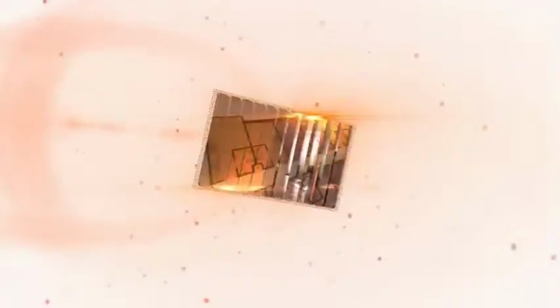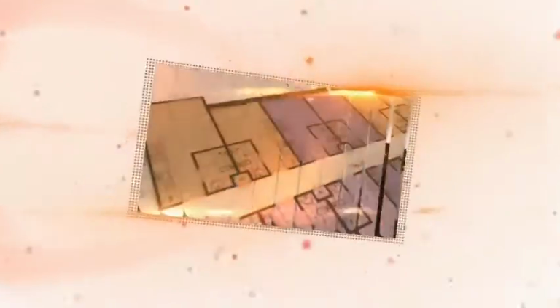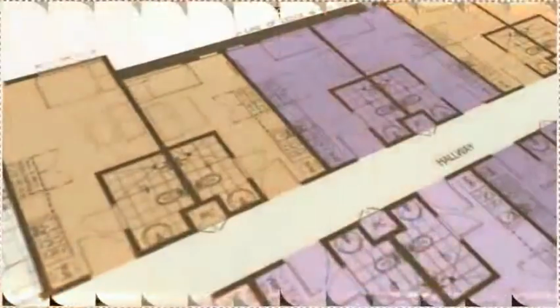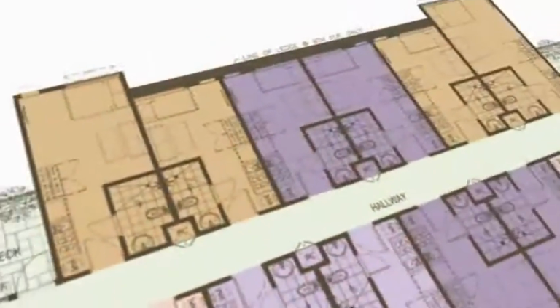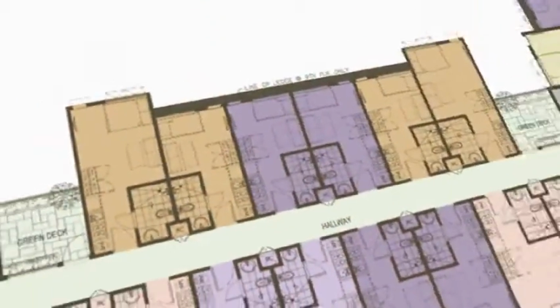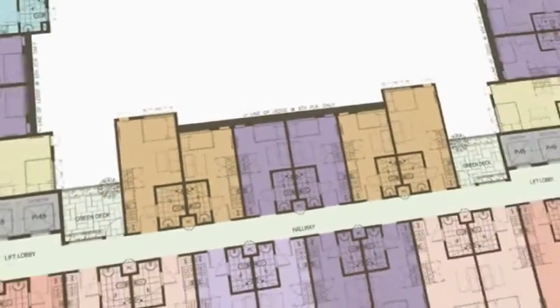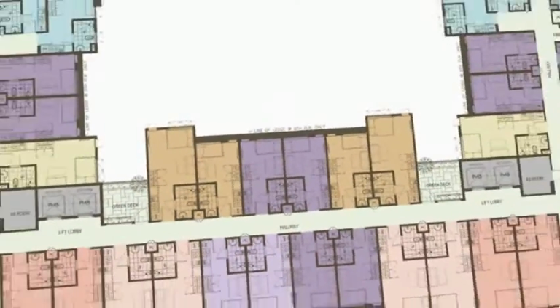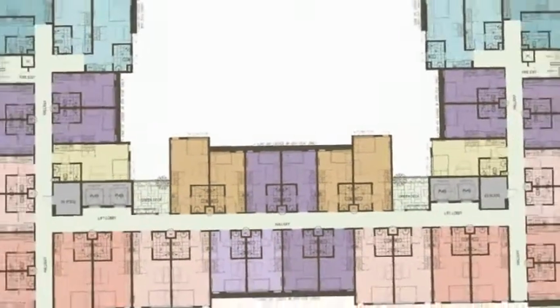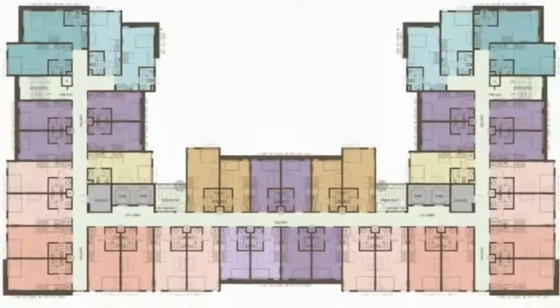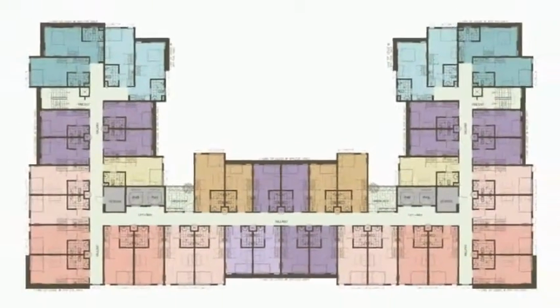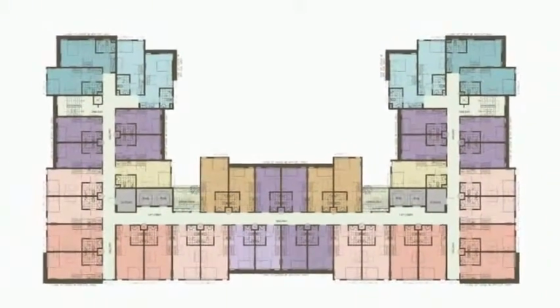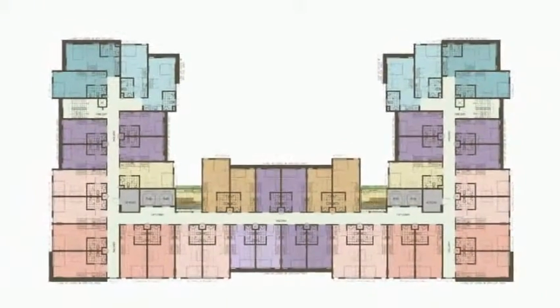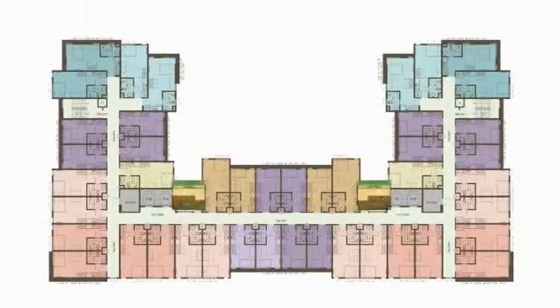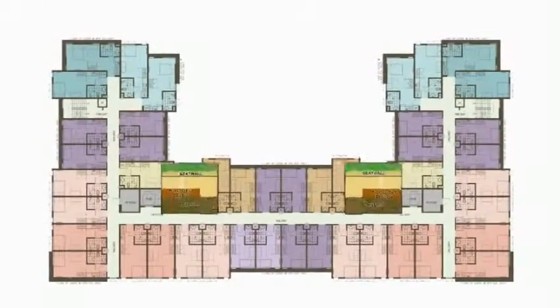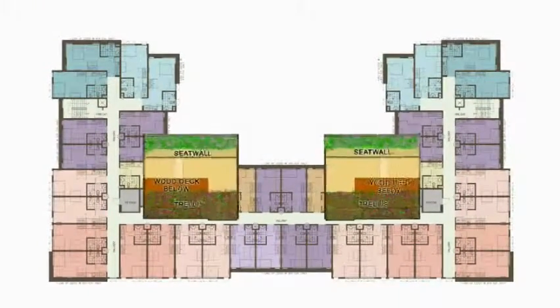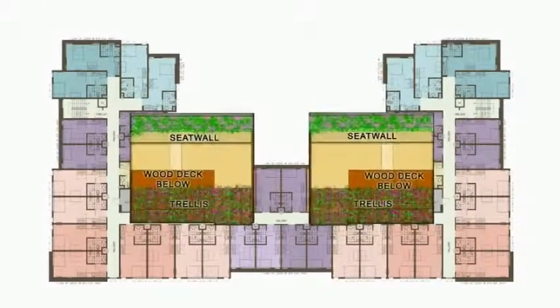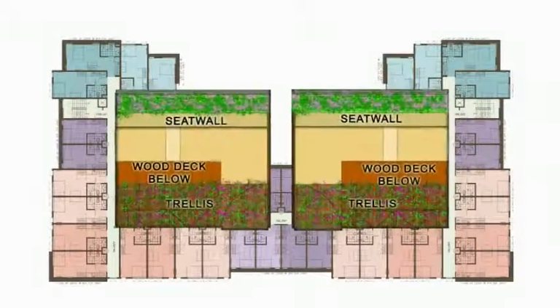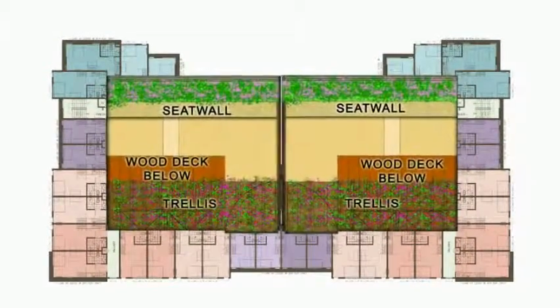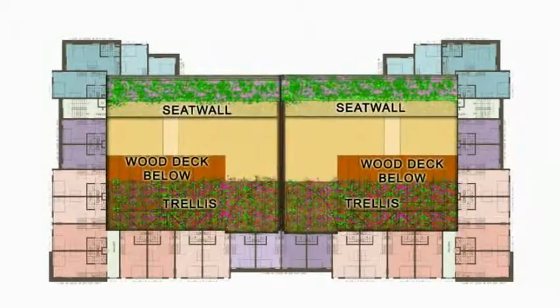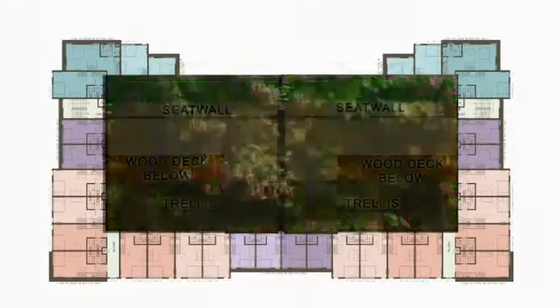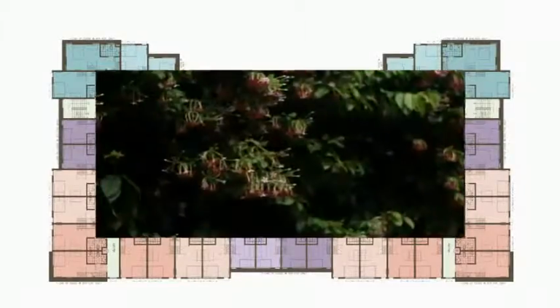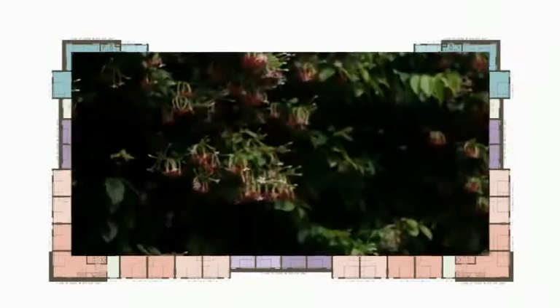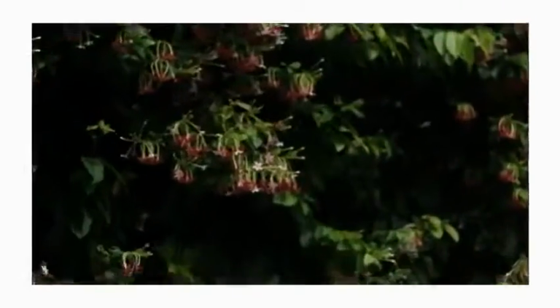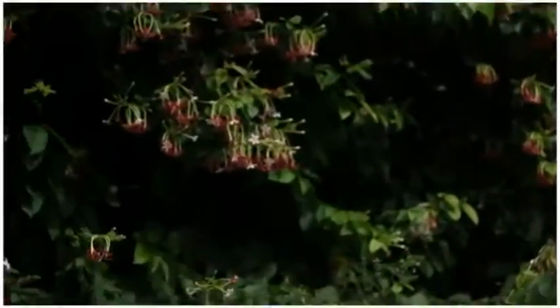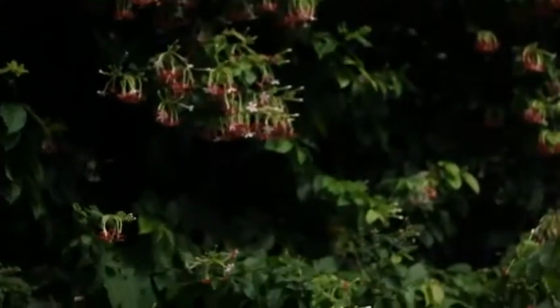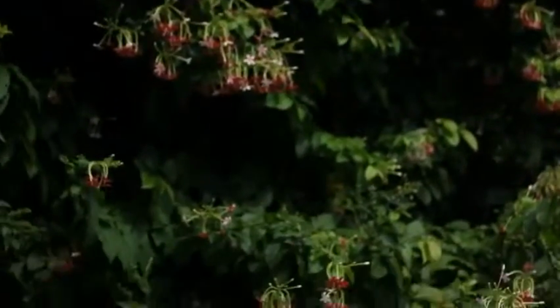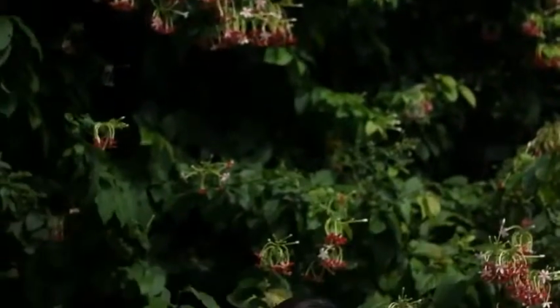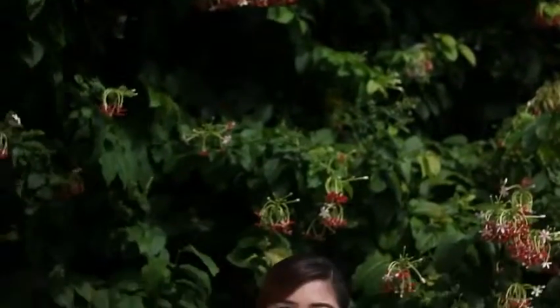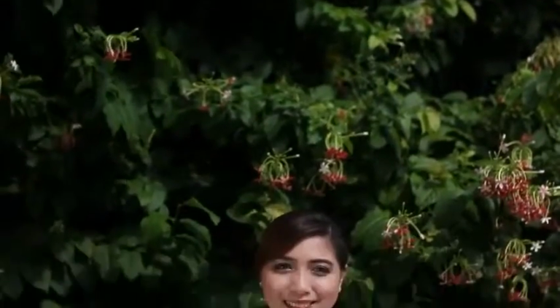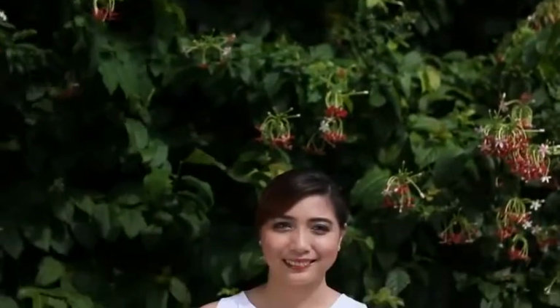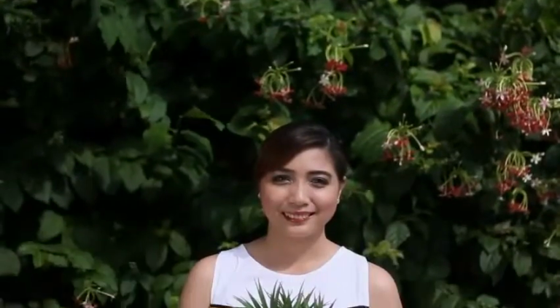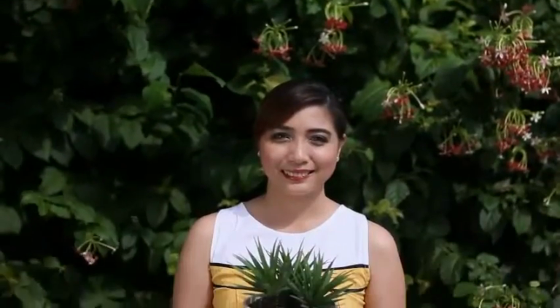With landscaped garden, natural light provision and ventilation, as well as a green deck on select floors, design has also been adapted for the eco-conscious vecinos.